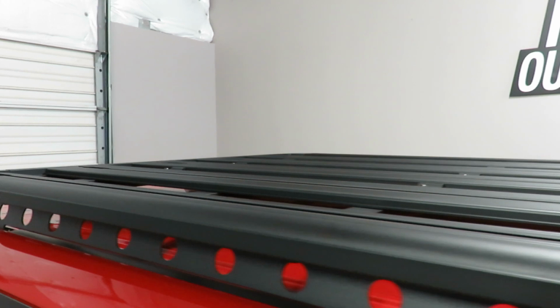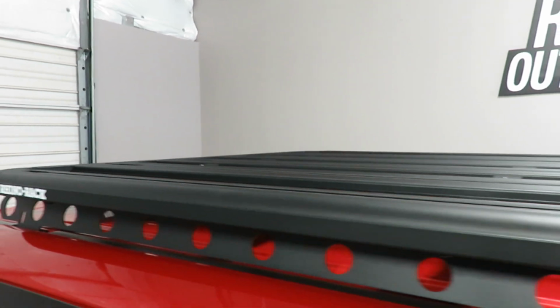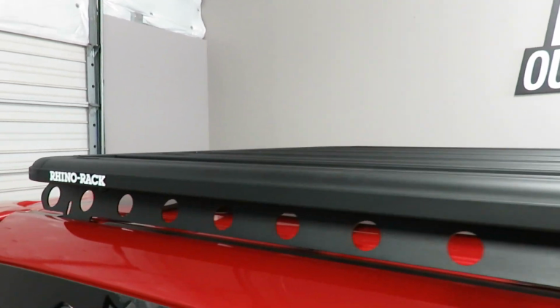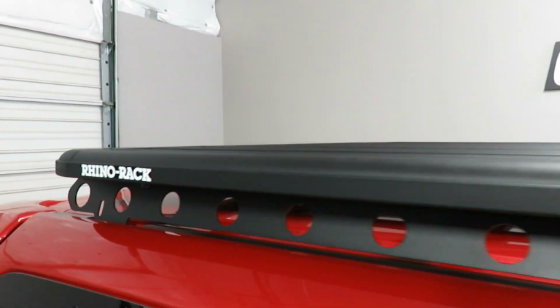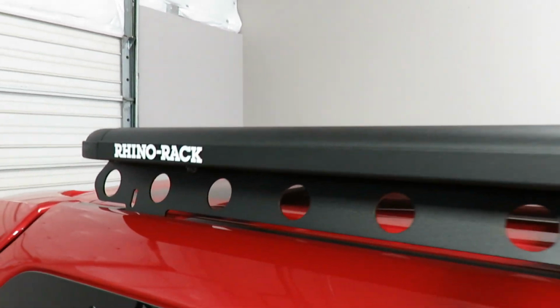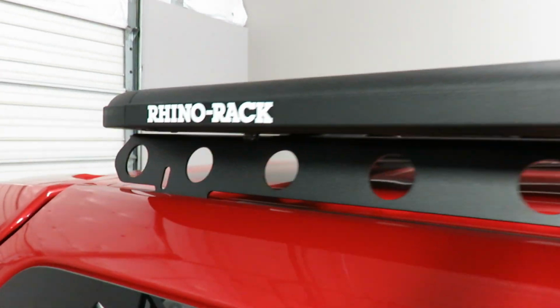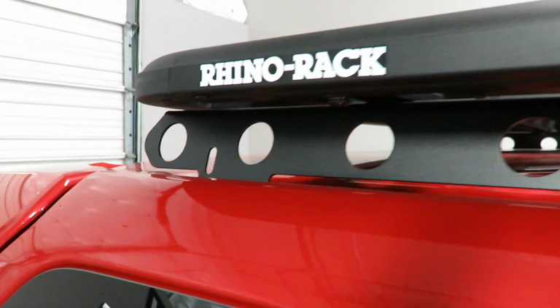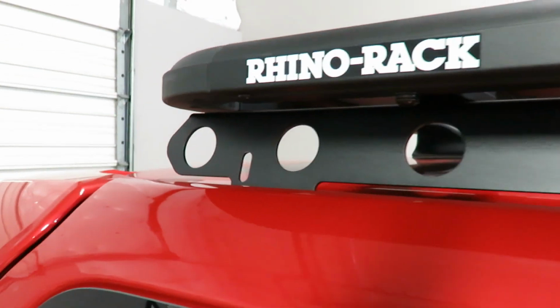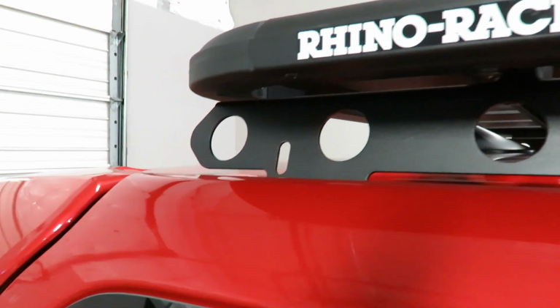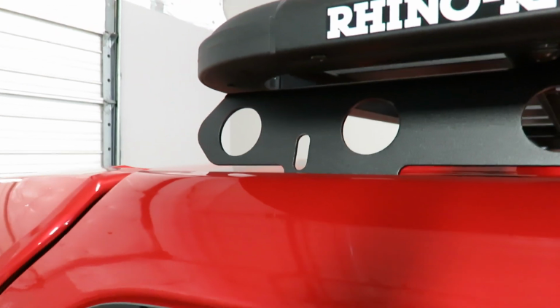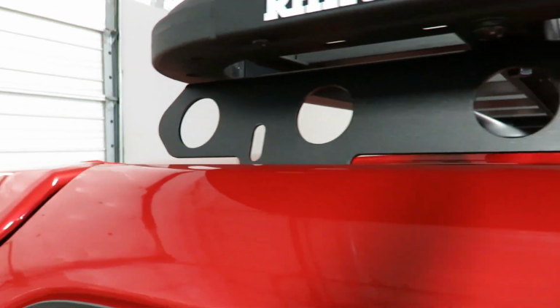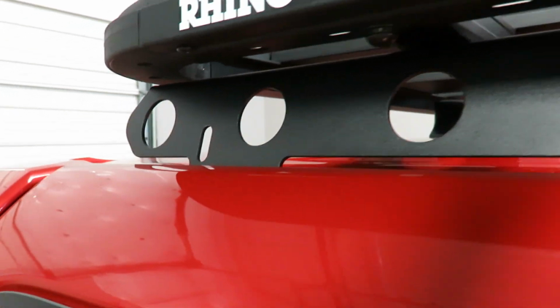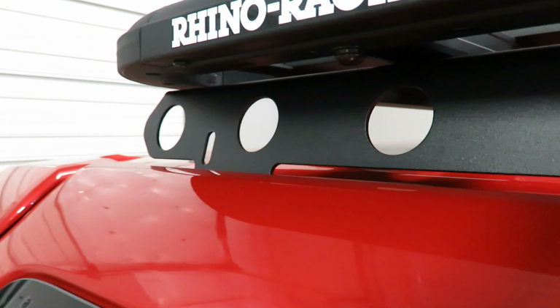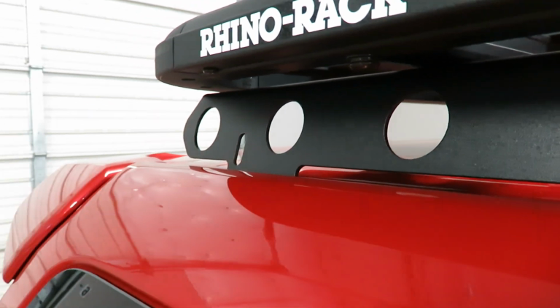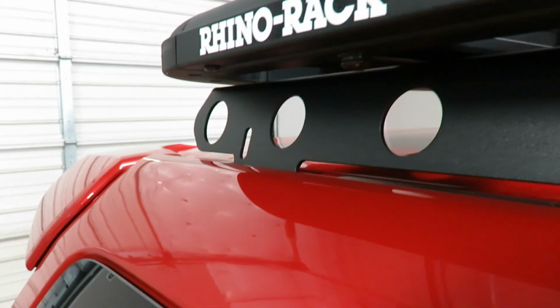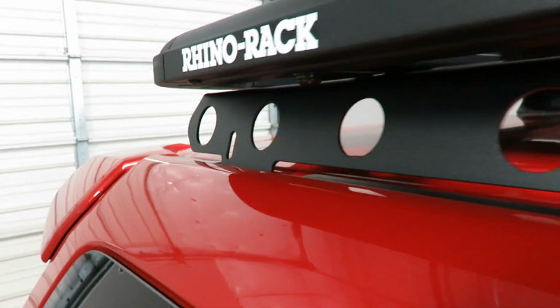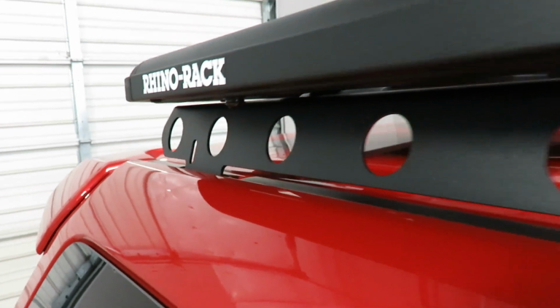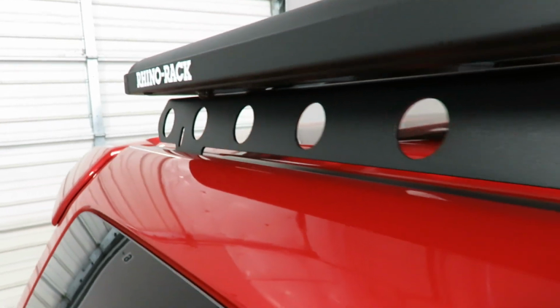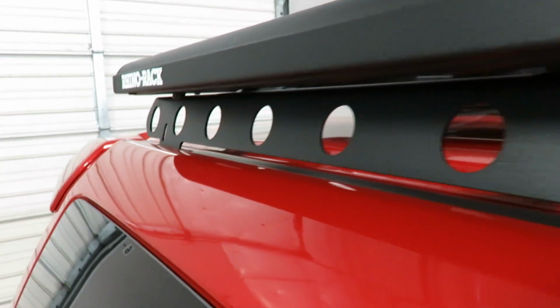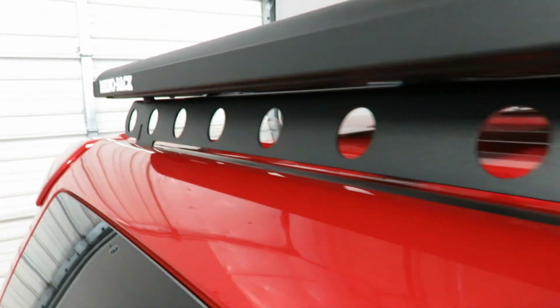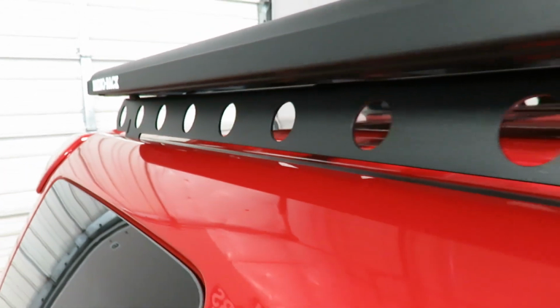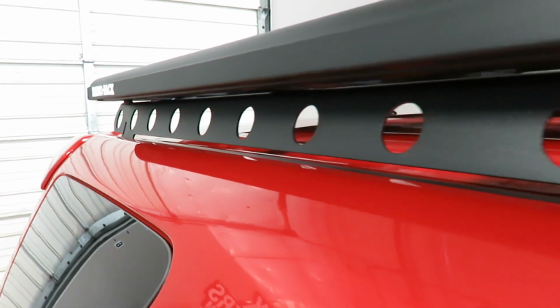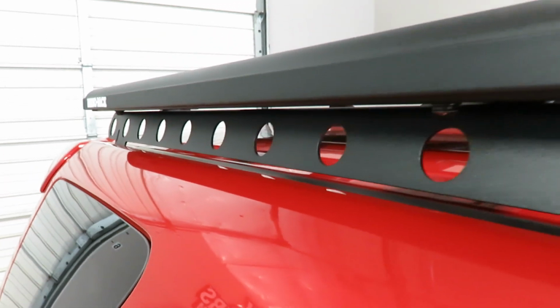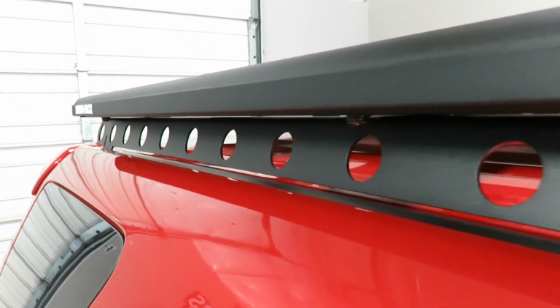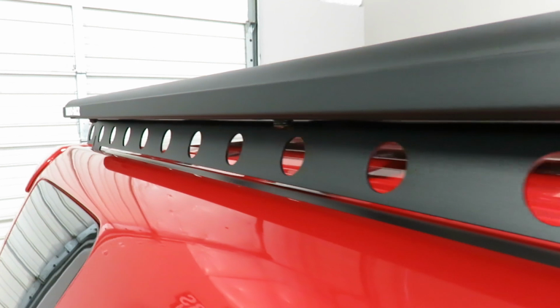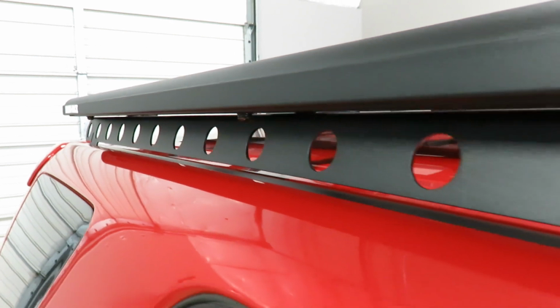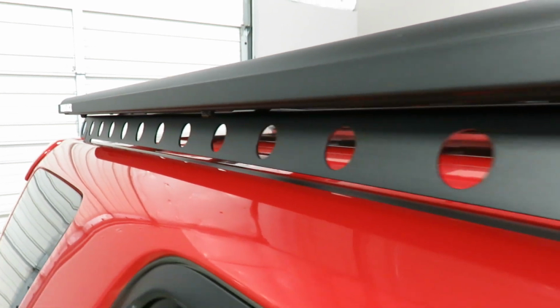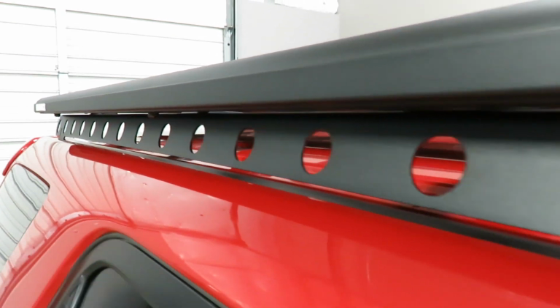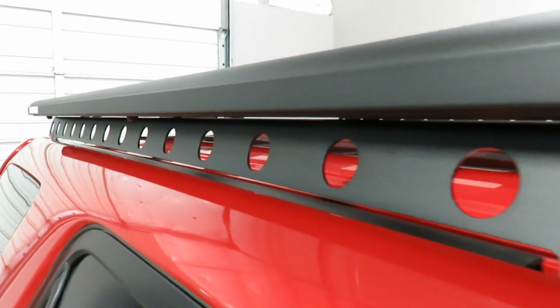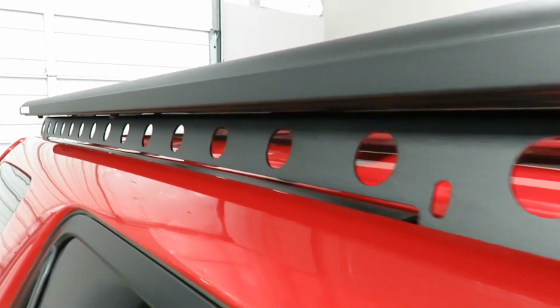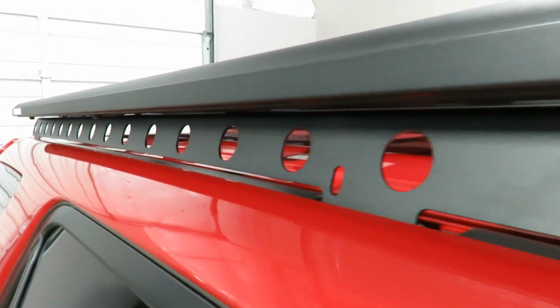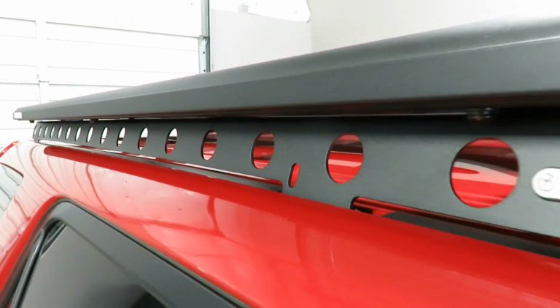It is supported by the backbone system, which is a vertical steel plate that connects to the existing factory connection points left behind by the factory installed raised side rails. There is no drilling required.